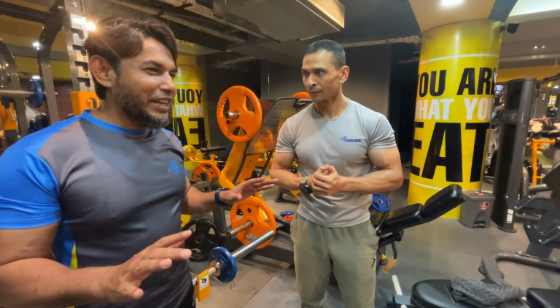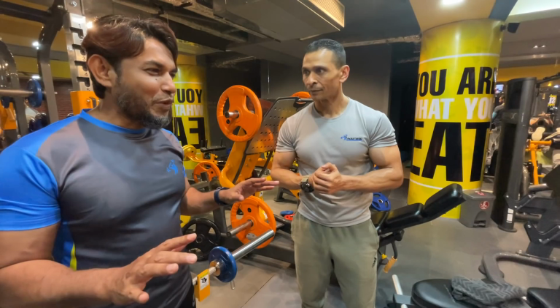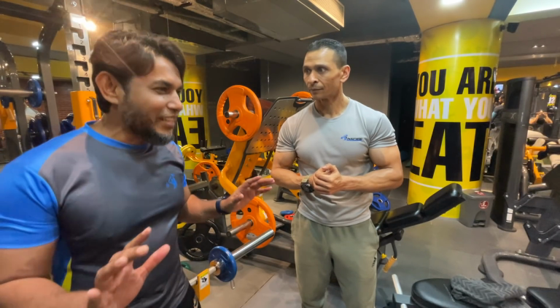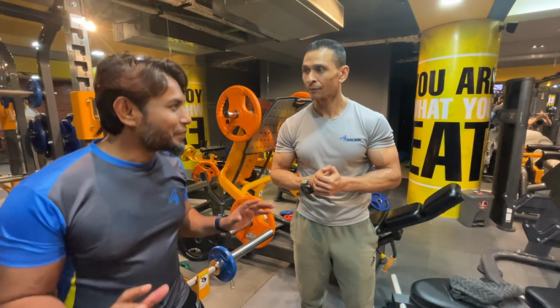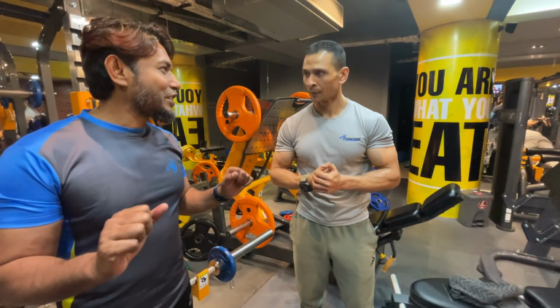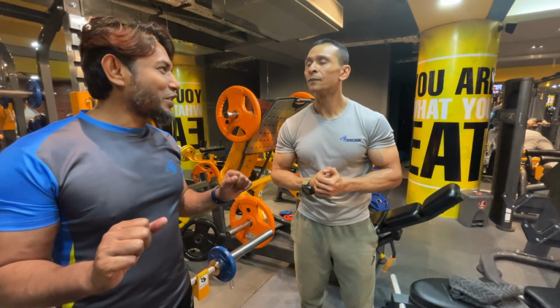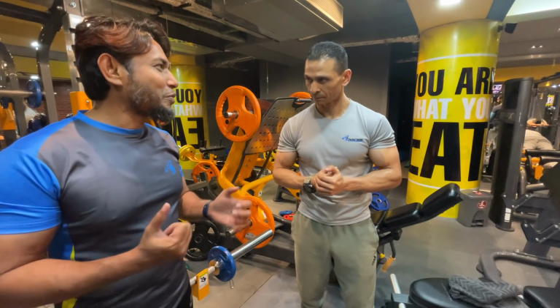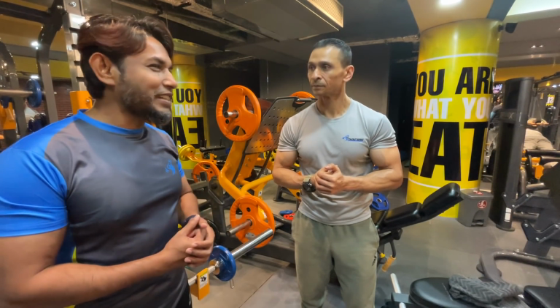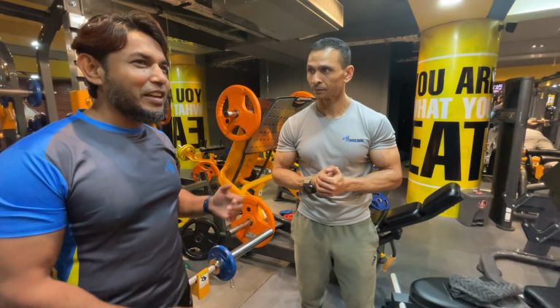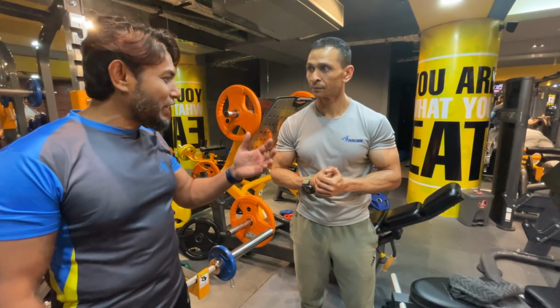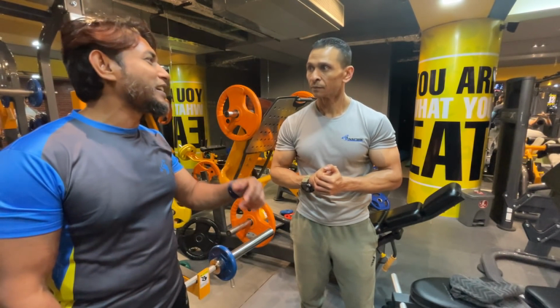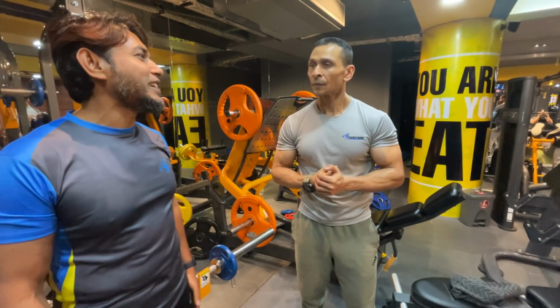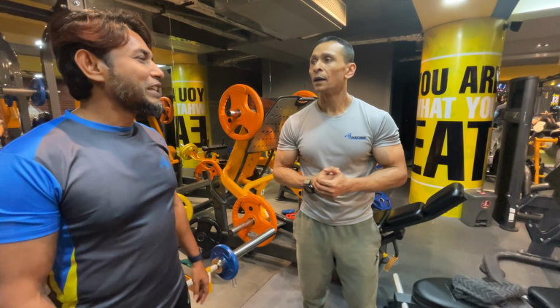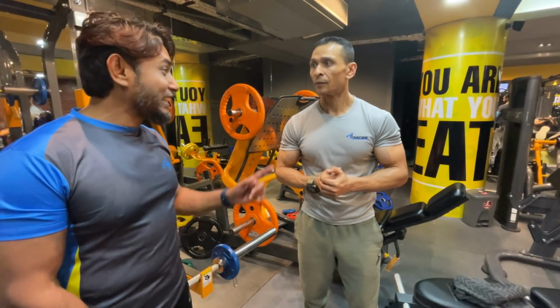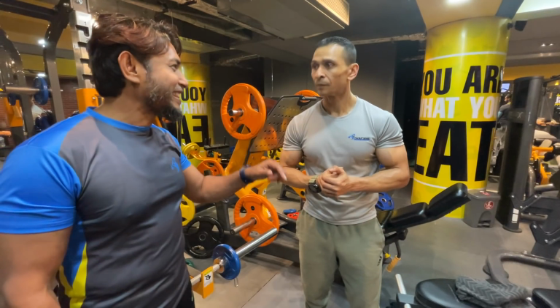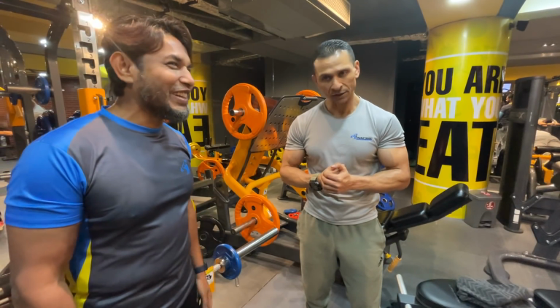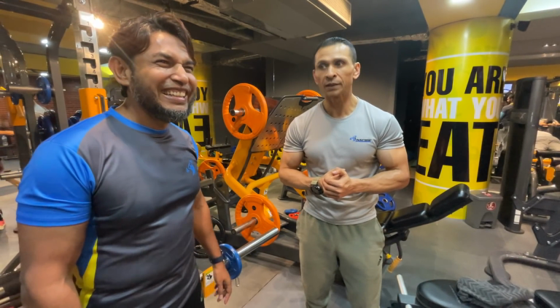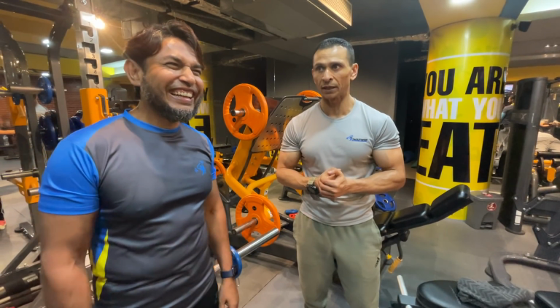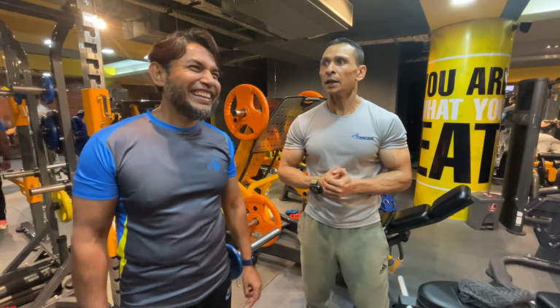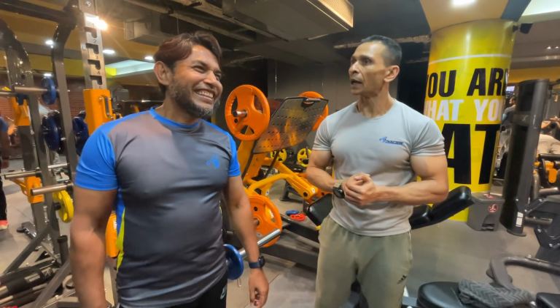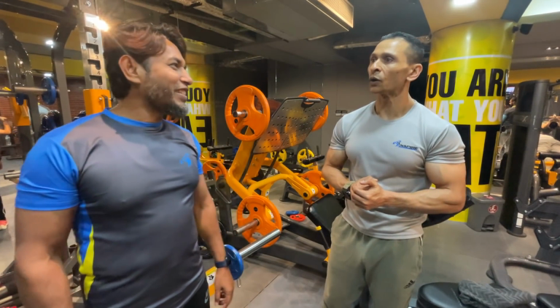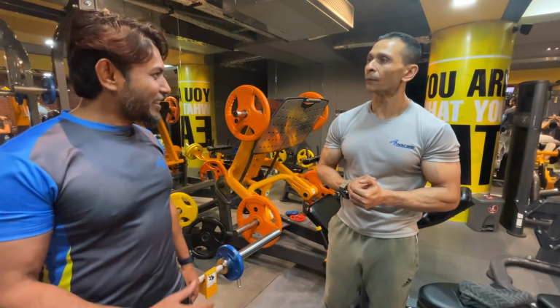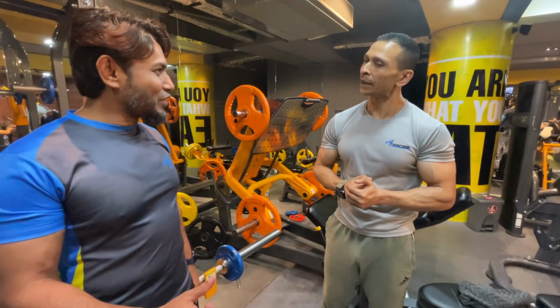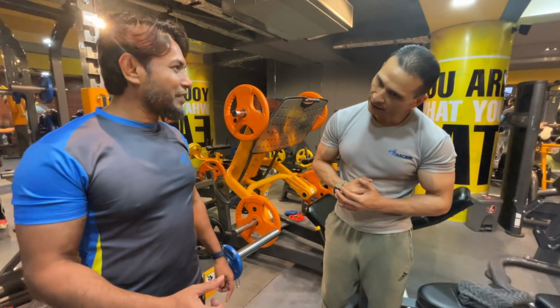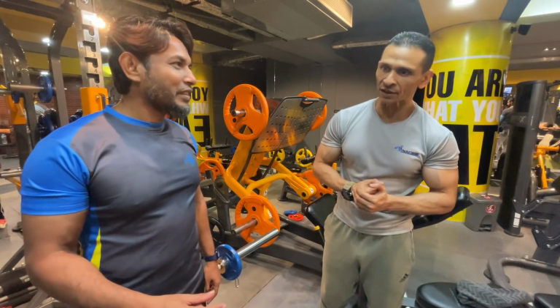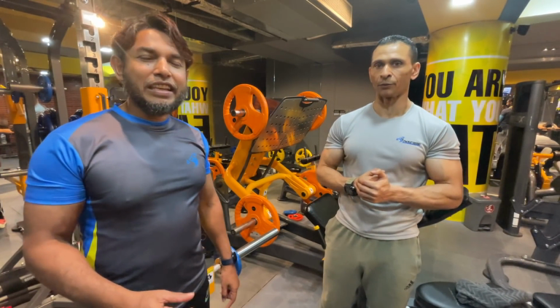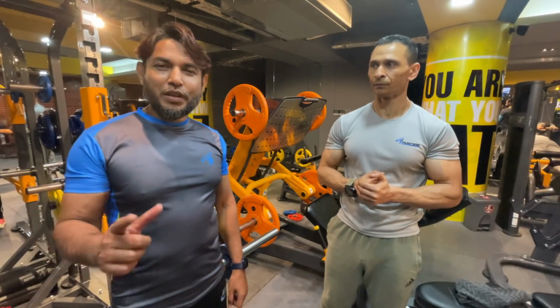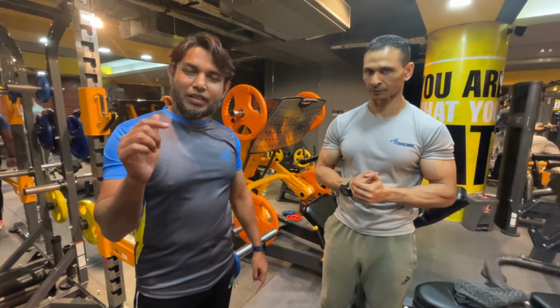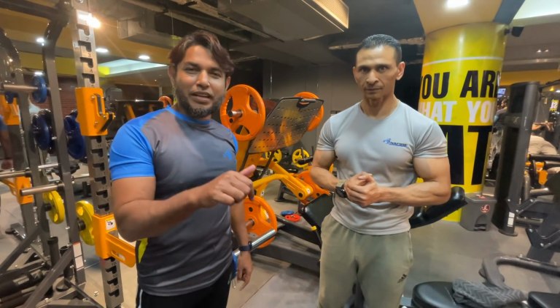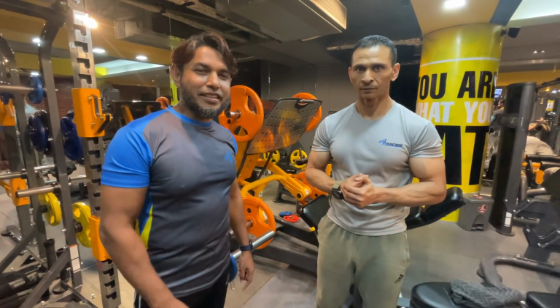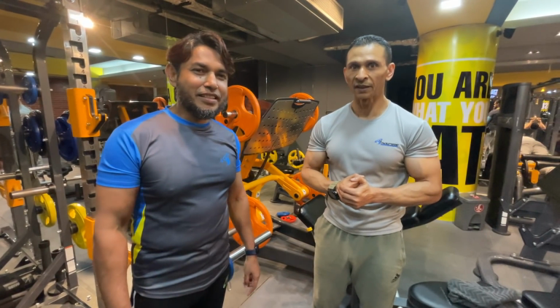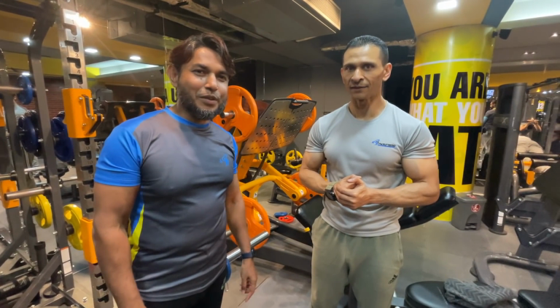If you want to work yourself, you want to squat yourself, you want to be able to exercise yourself — that's right. Let's do our next exercise. Deadlift.